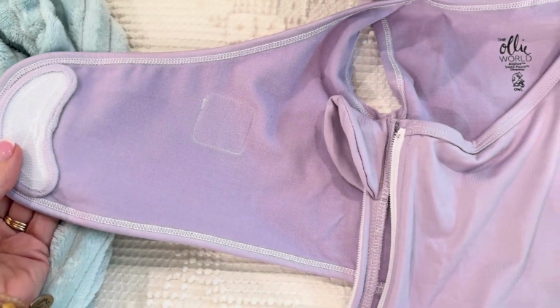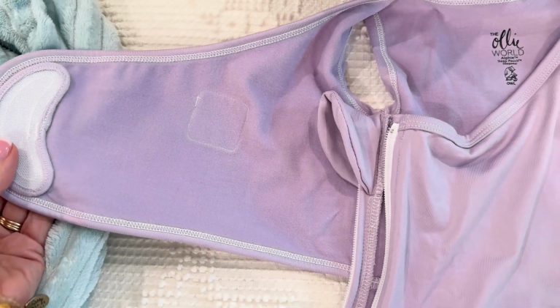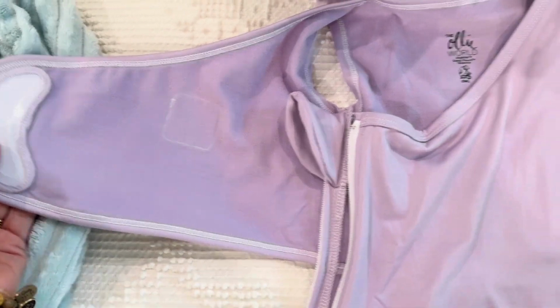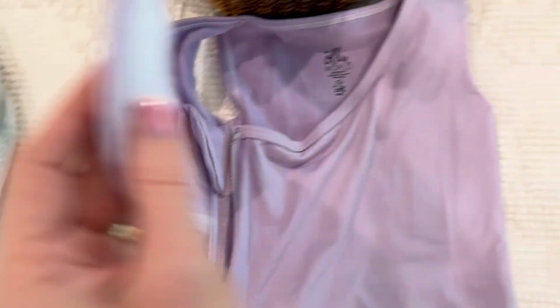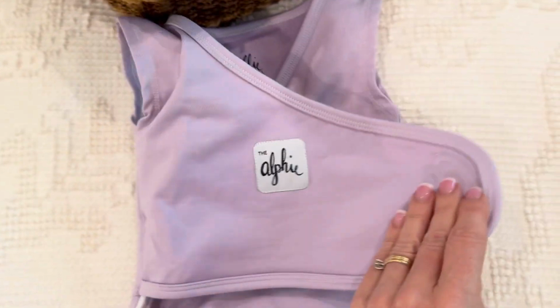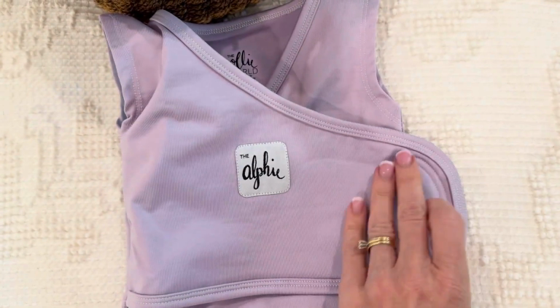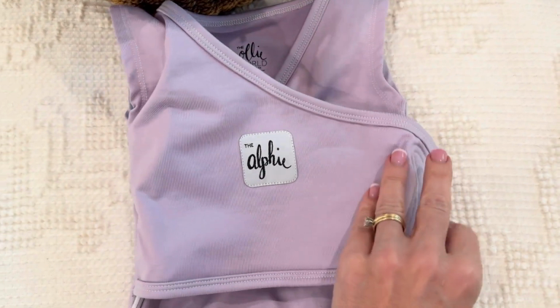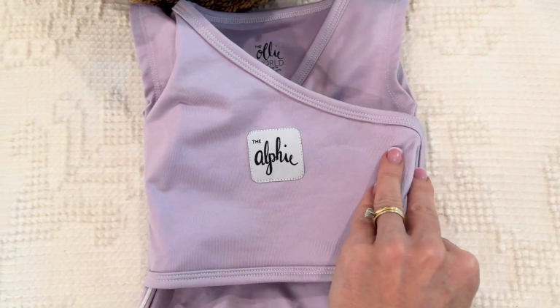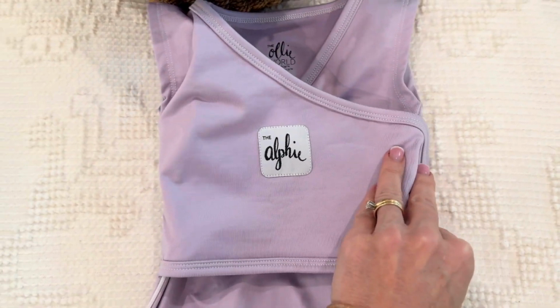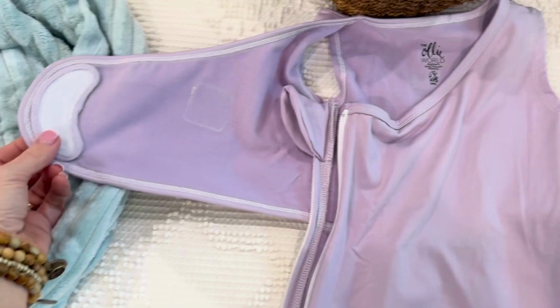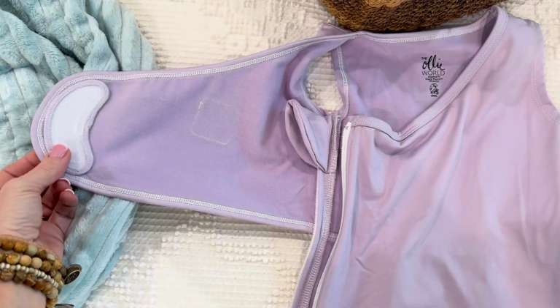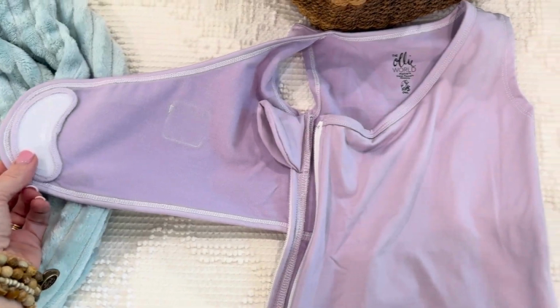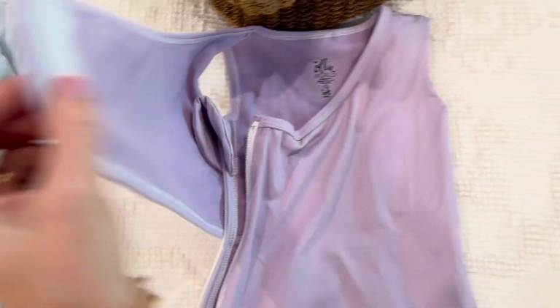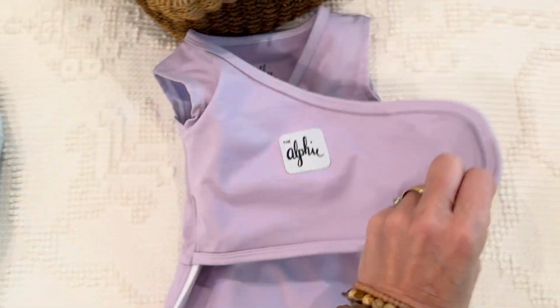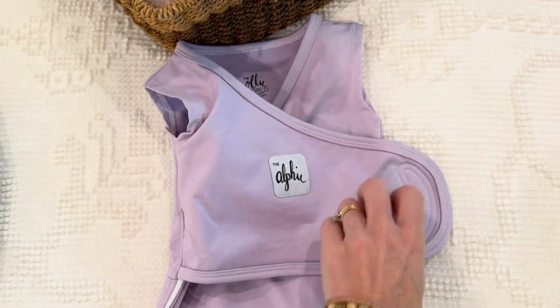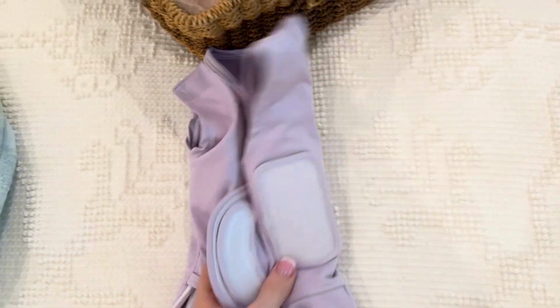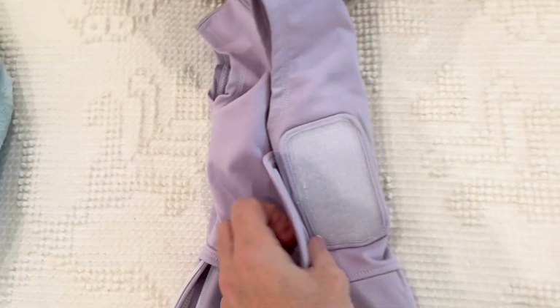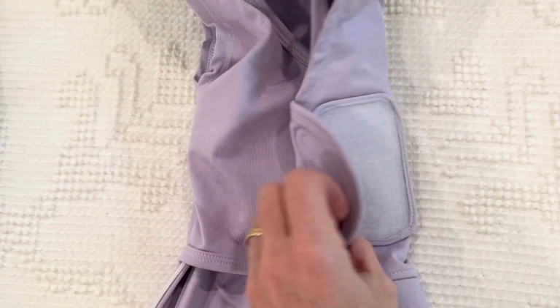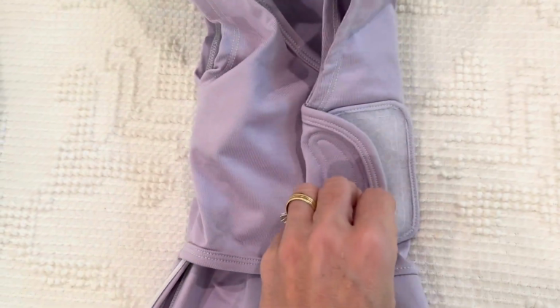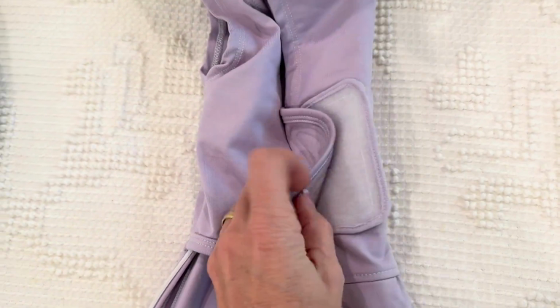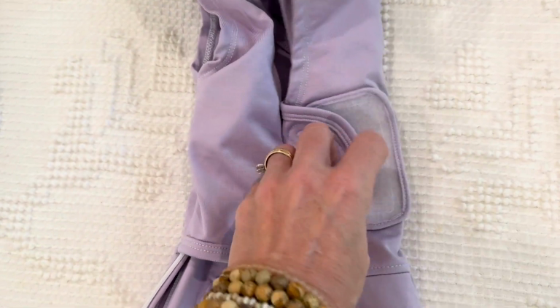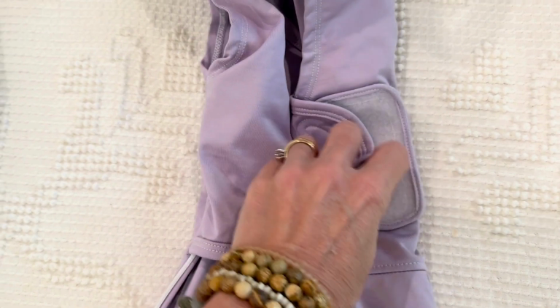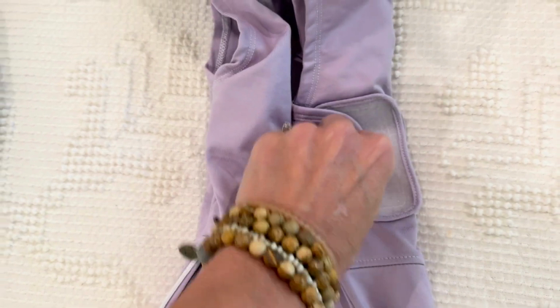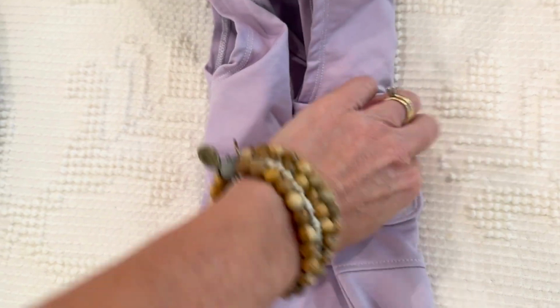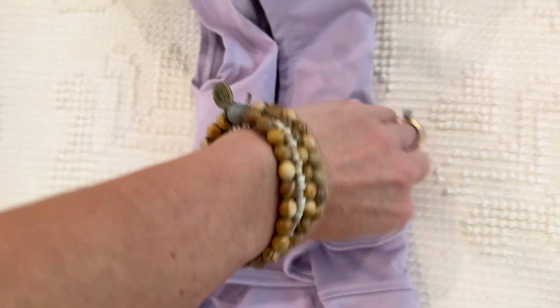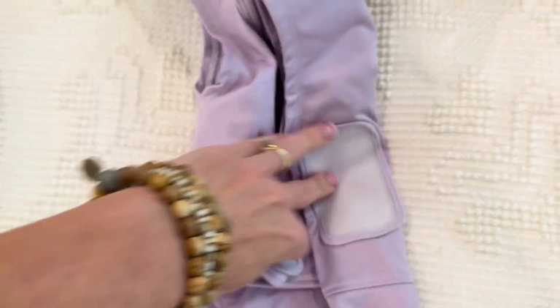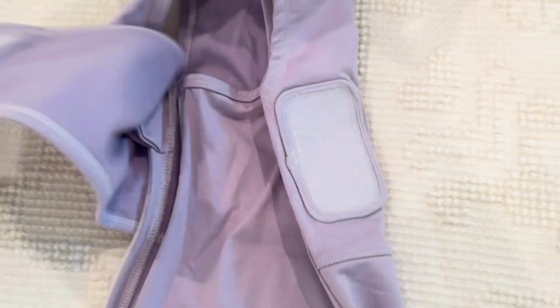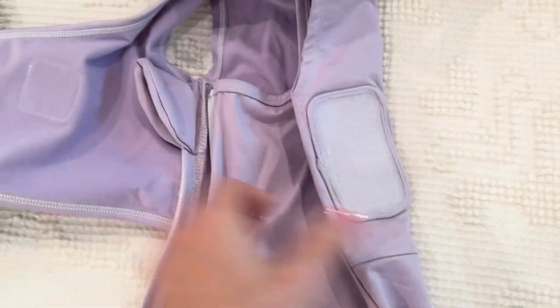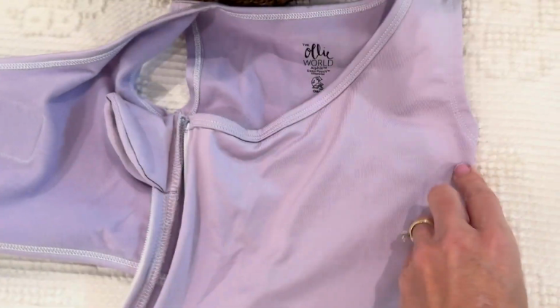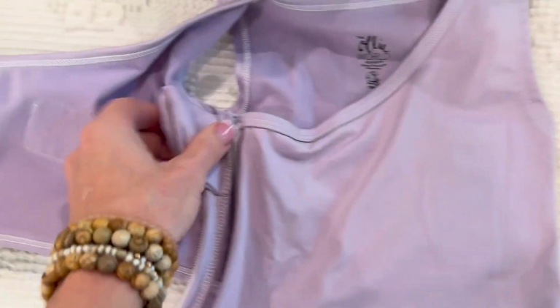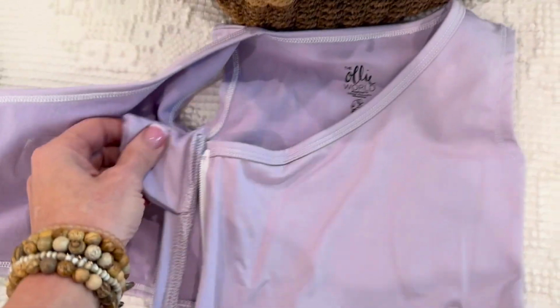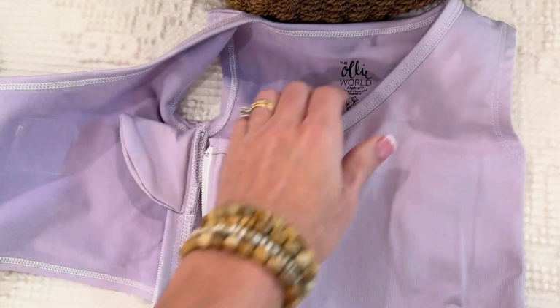It has a swaddle here, so you can velcro it all the way across — put it across here. It just has your normal hook and loop closure.